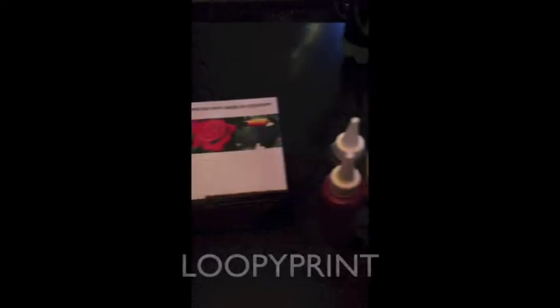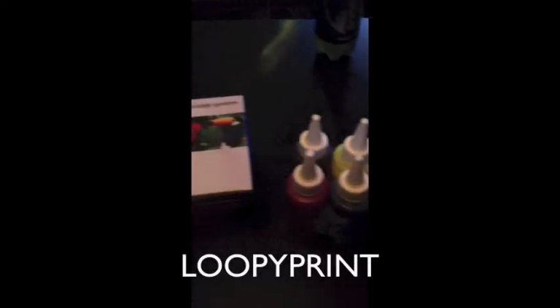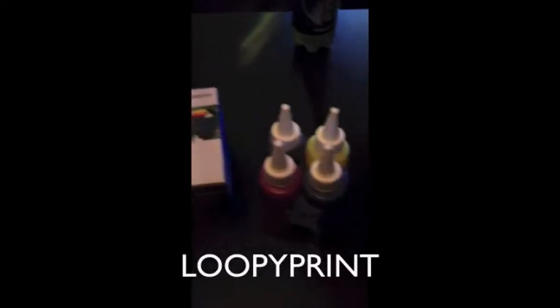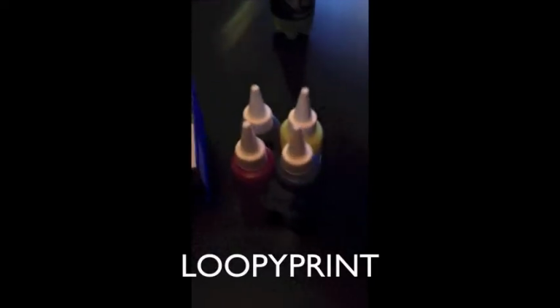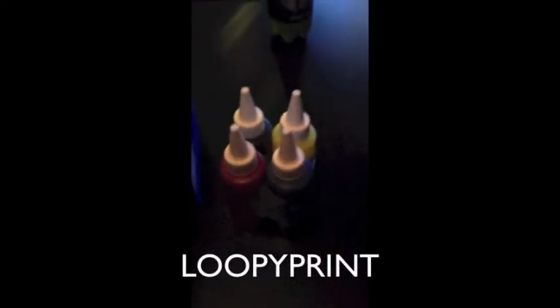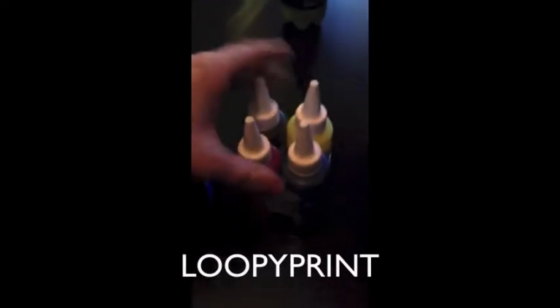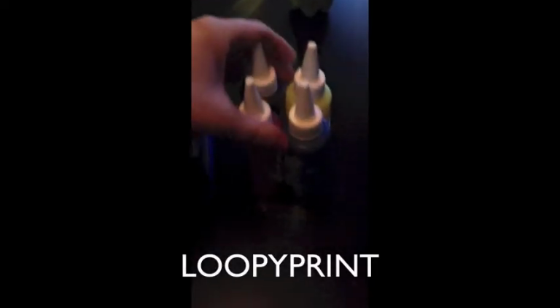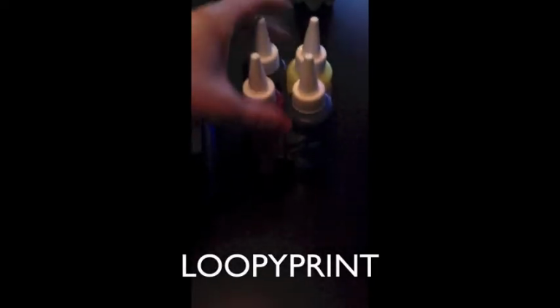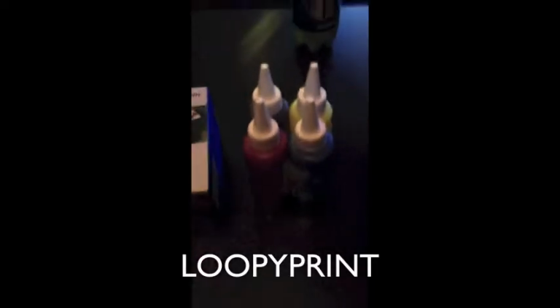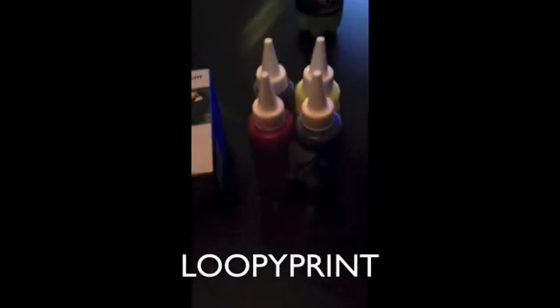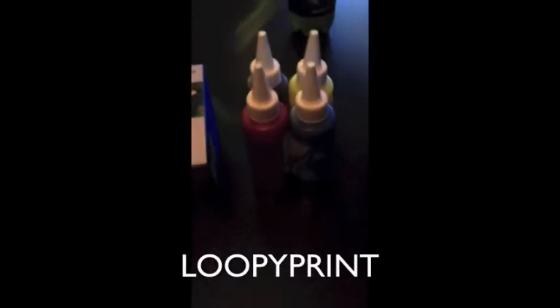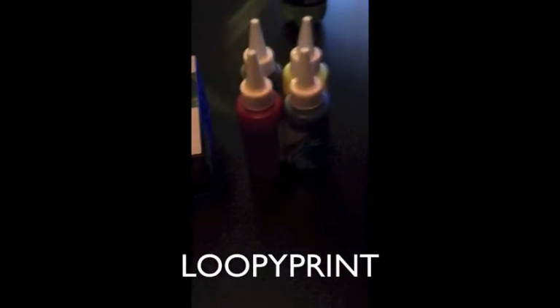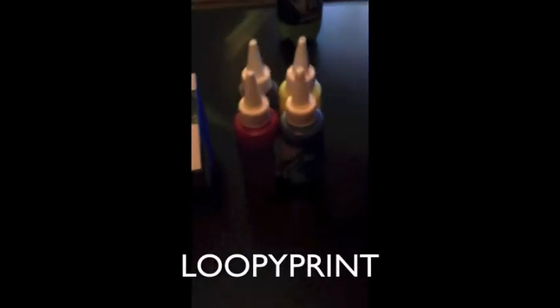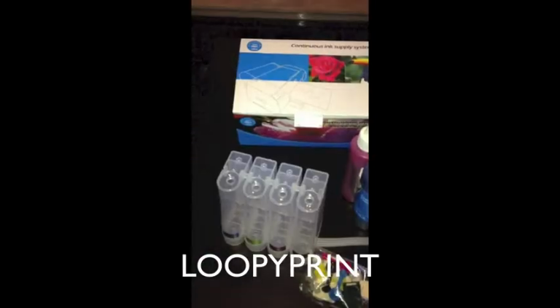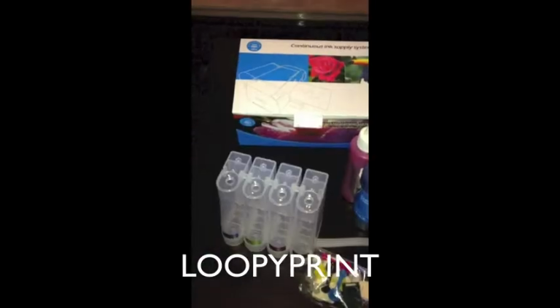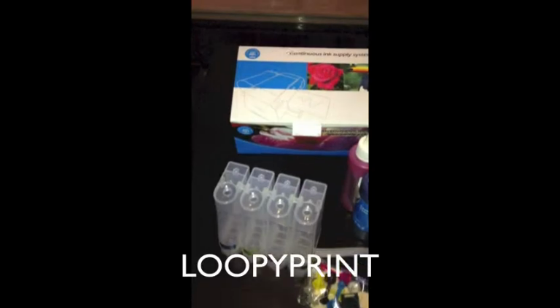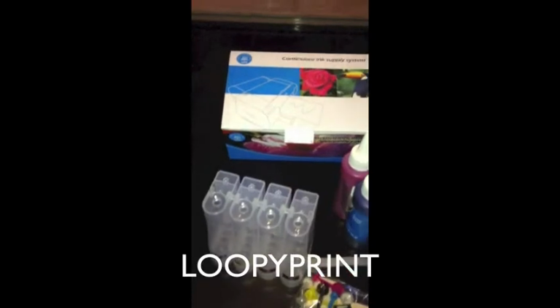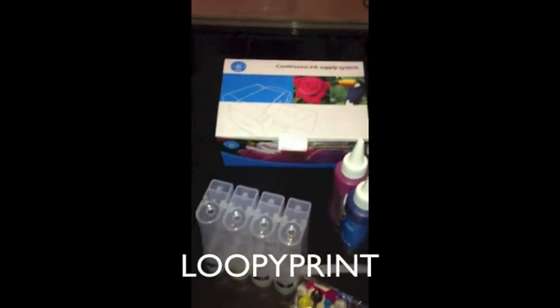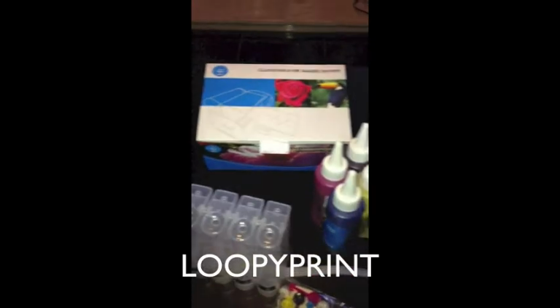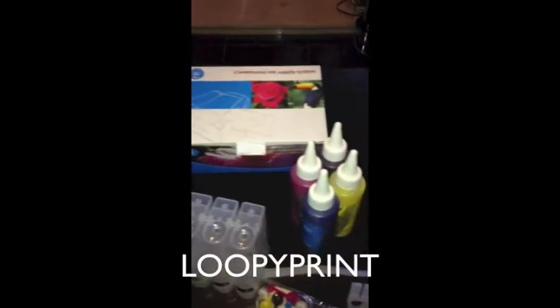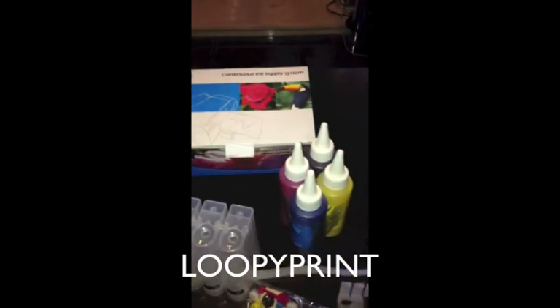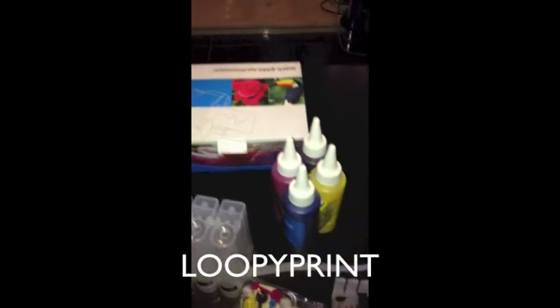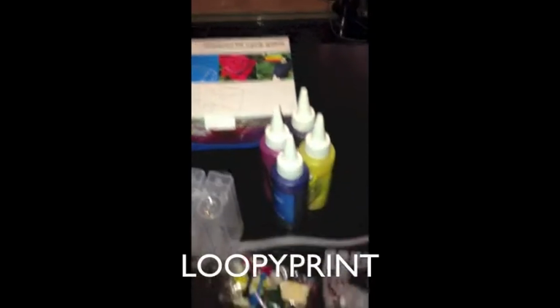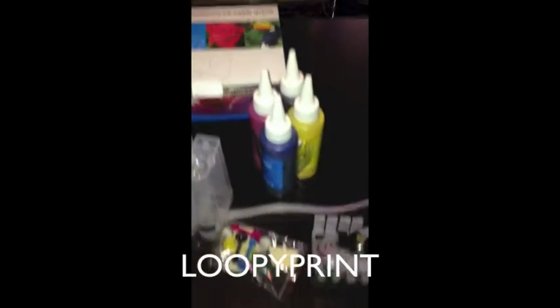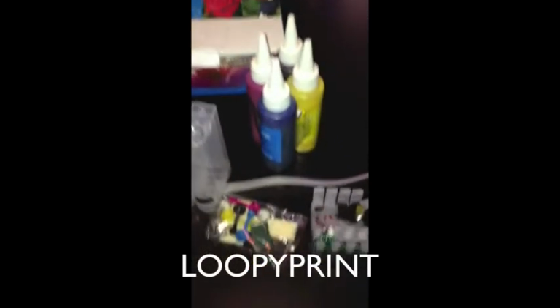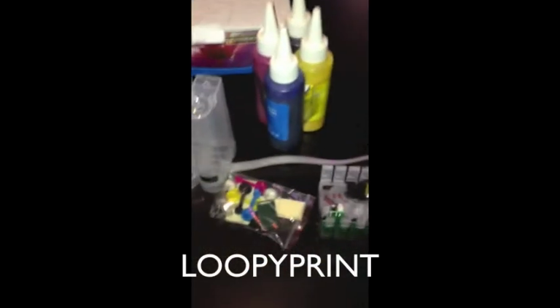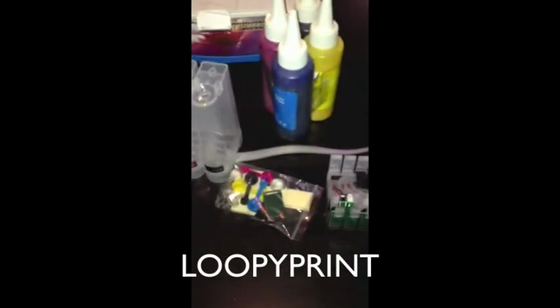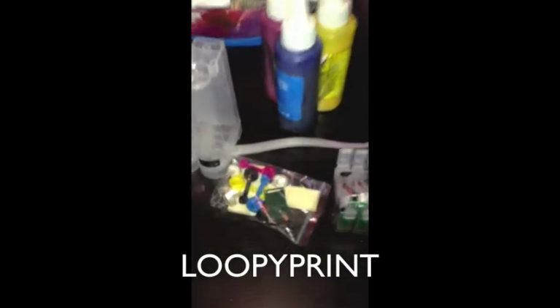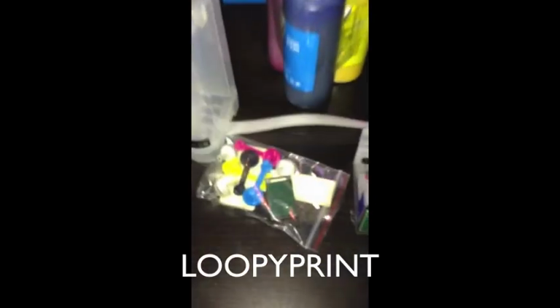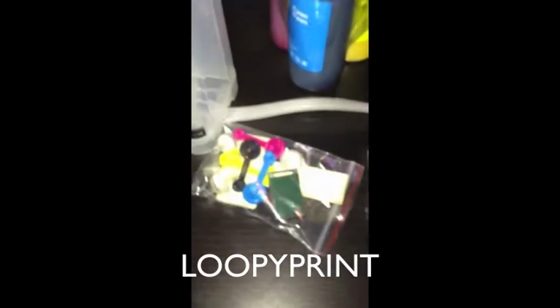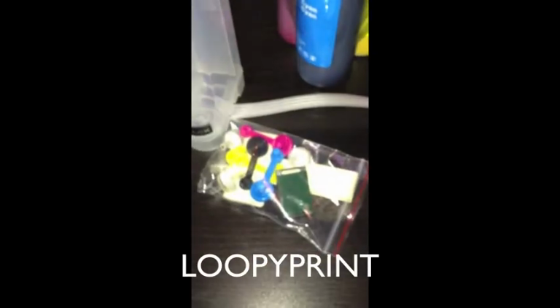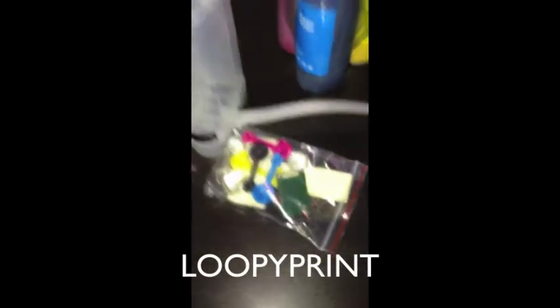This is your item when you receive it. Unpack everything onto a table and lay it out like this. Make sure you've got your bag of bits.